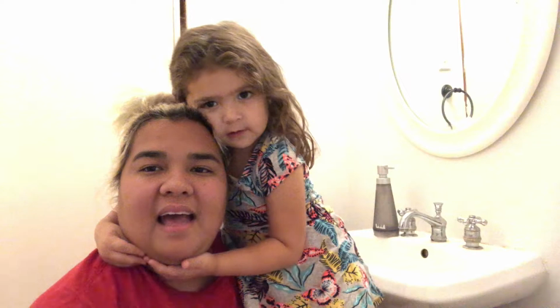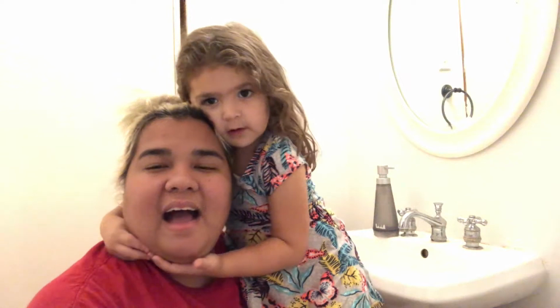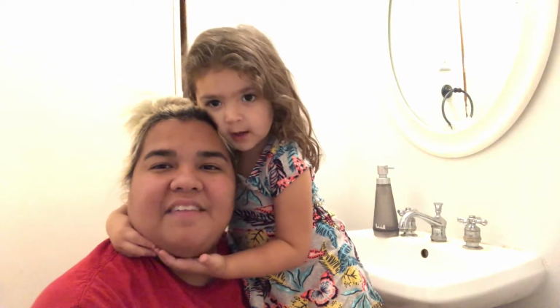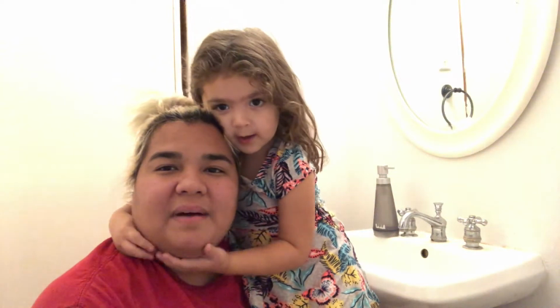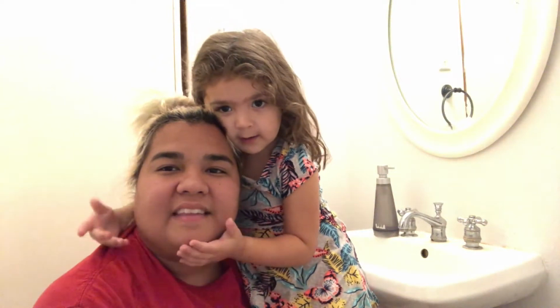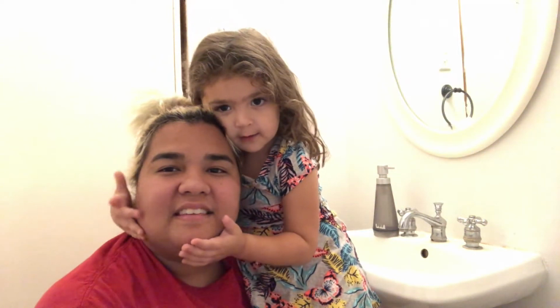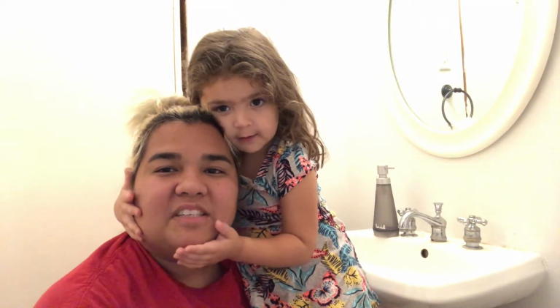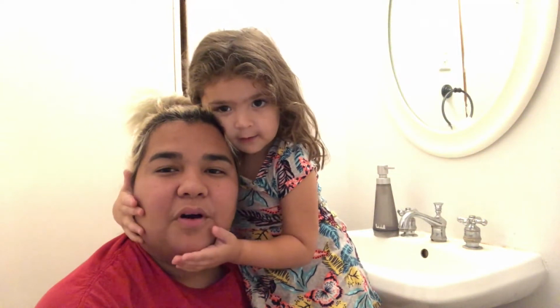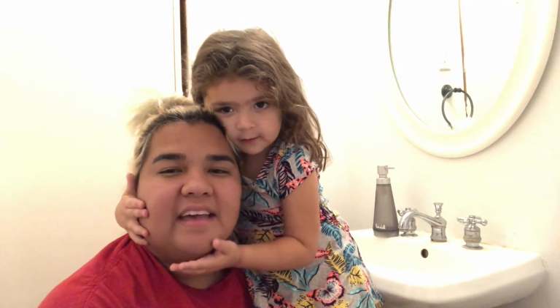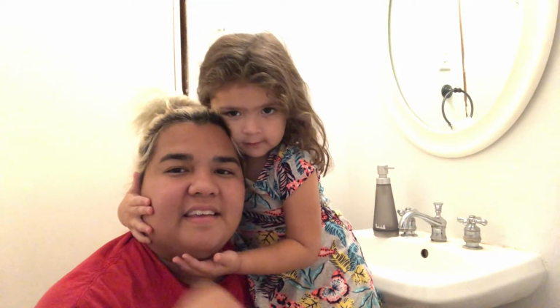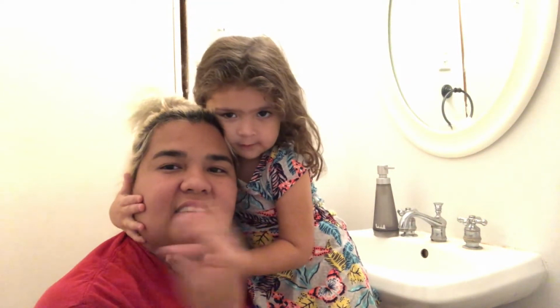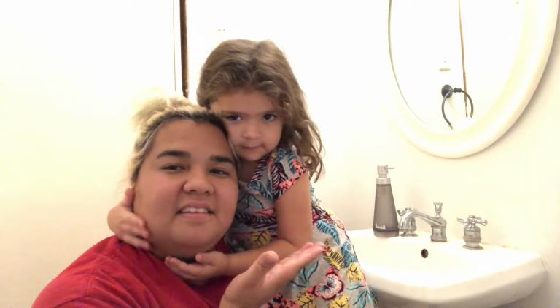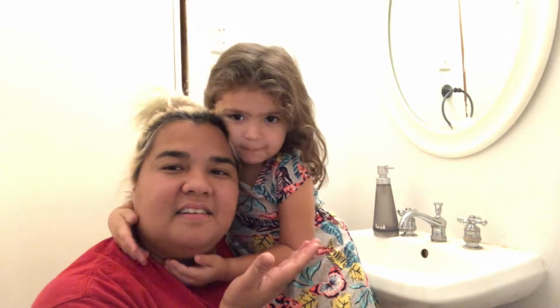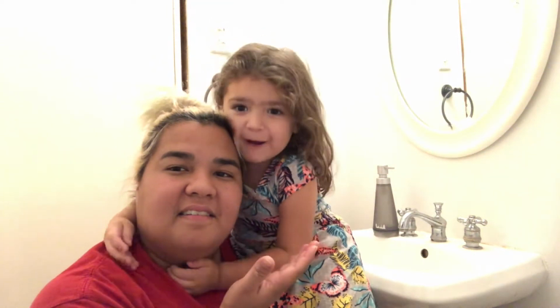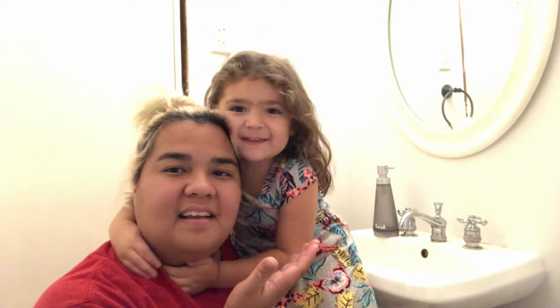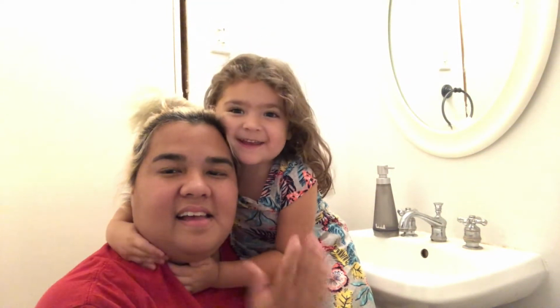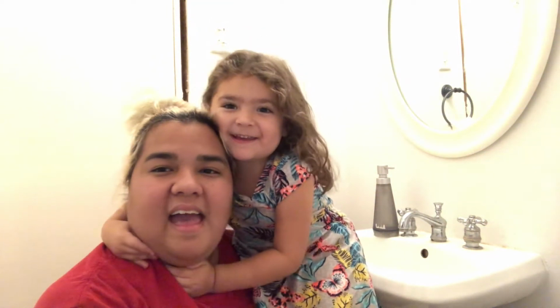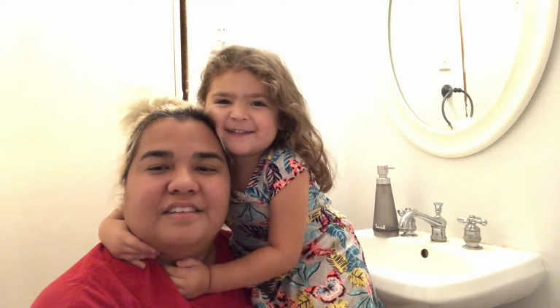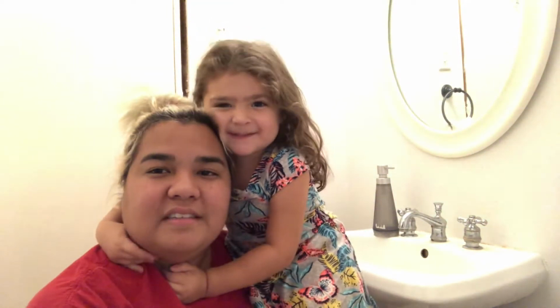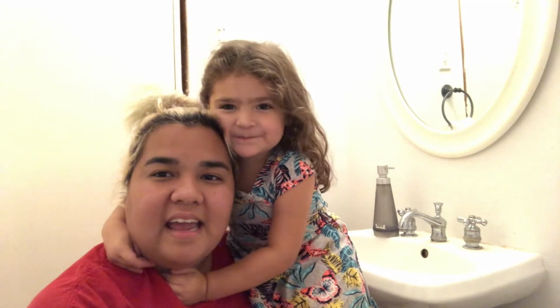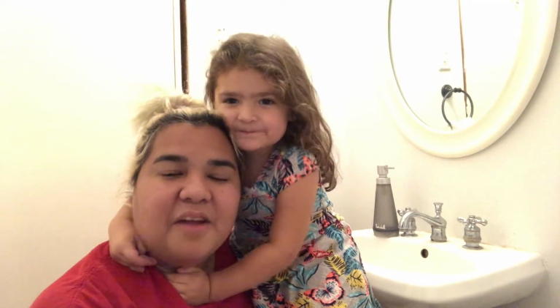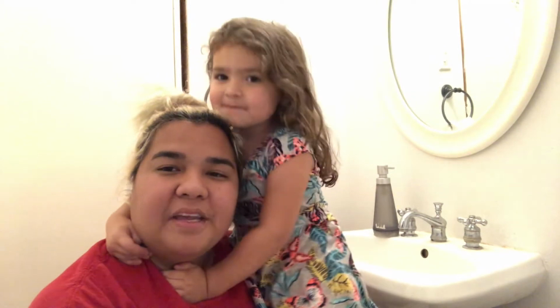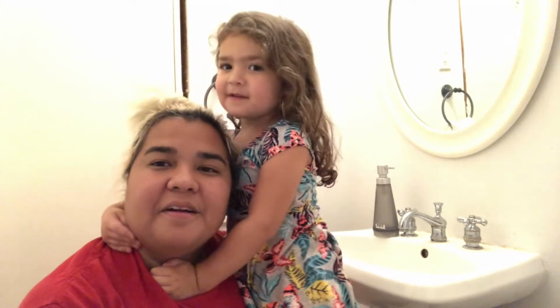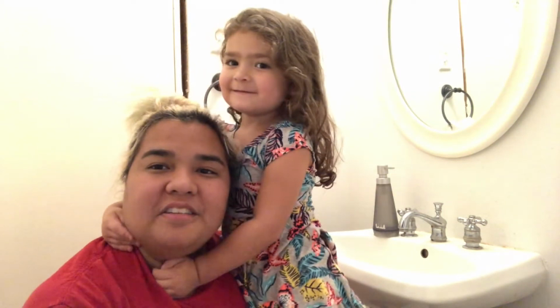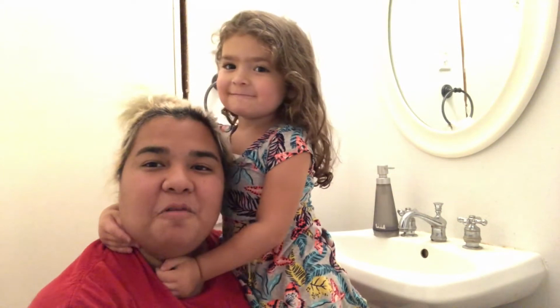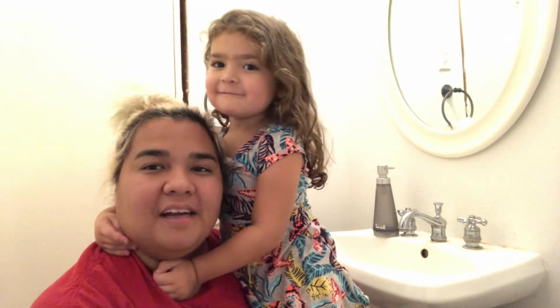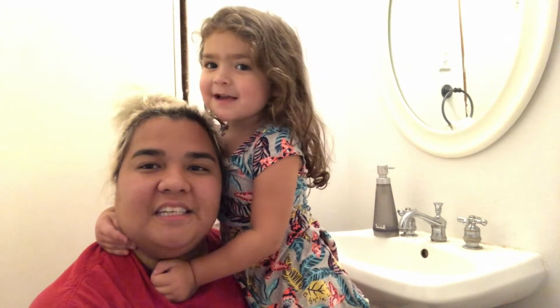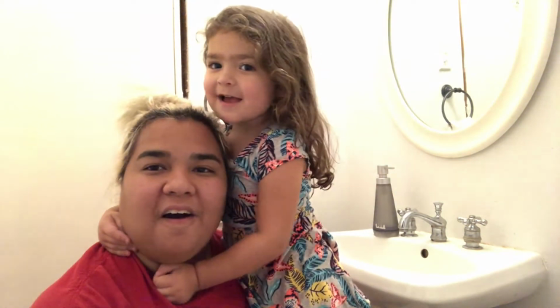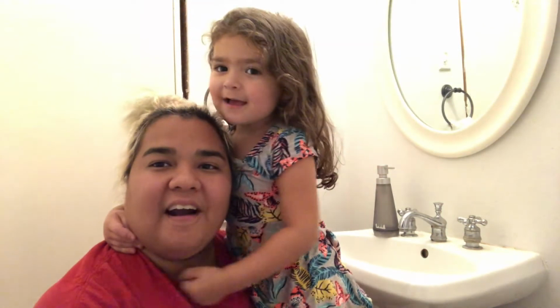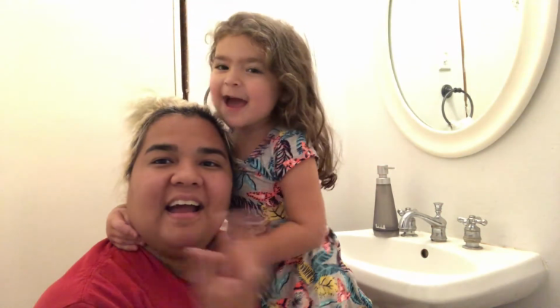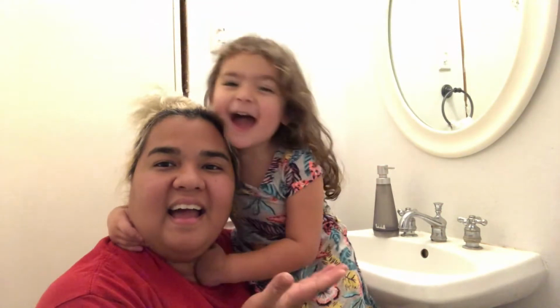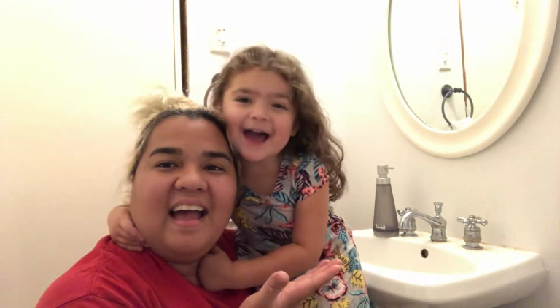Hi everybody, this is Miss Mora and this is Roddy. And today we are going to be washing our hands.